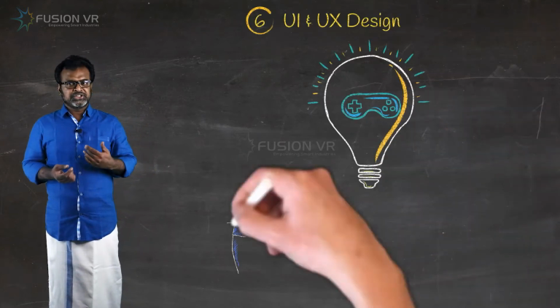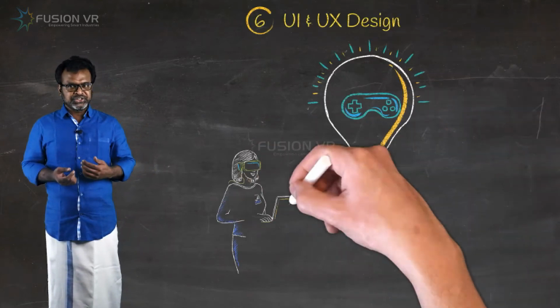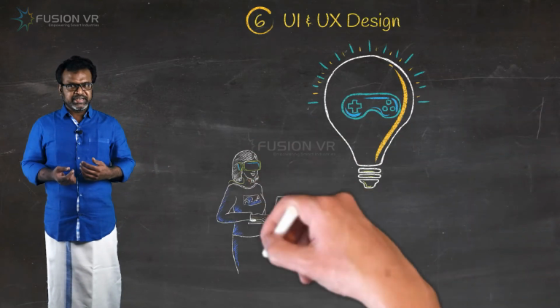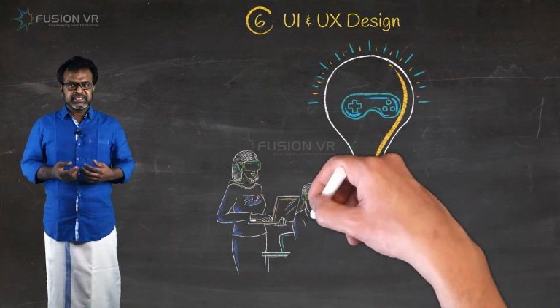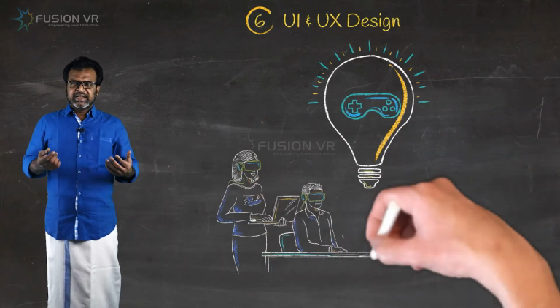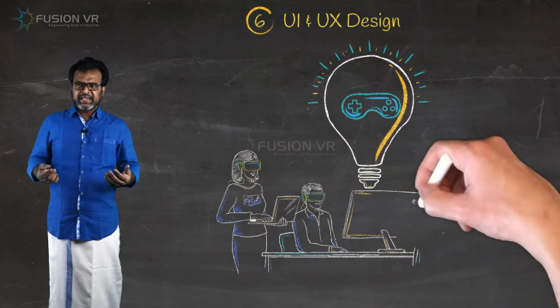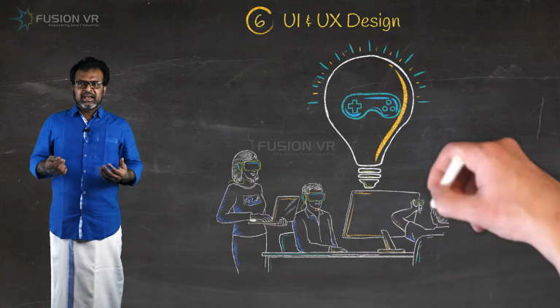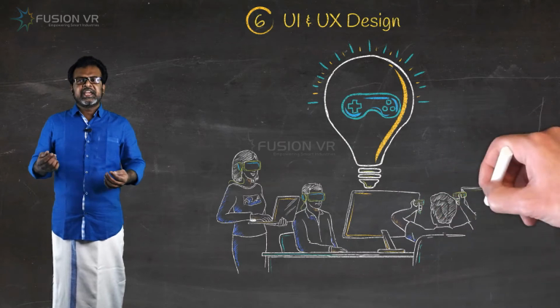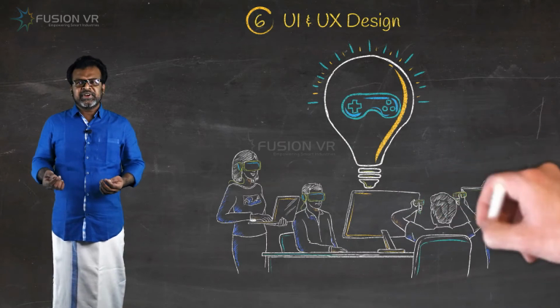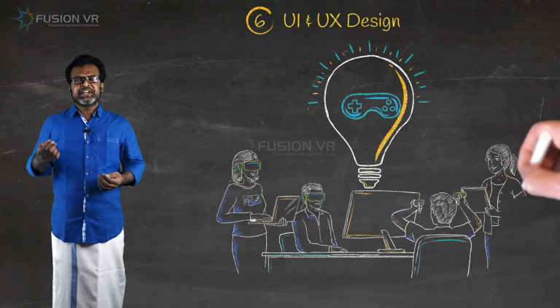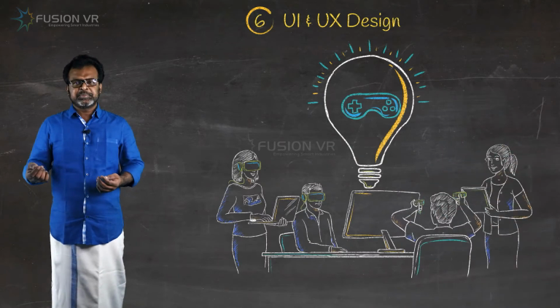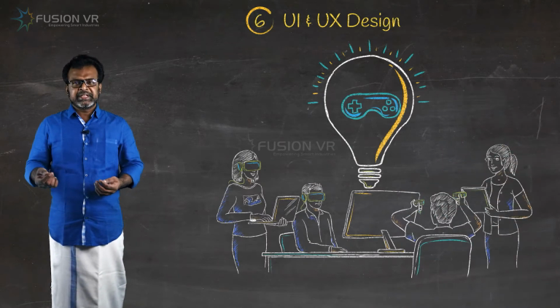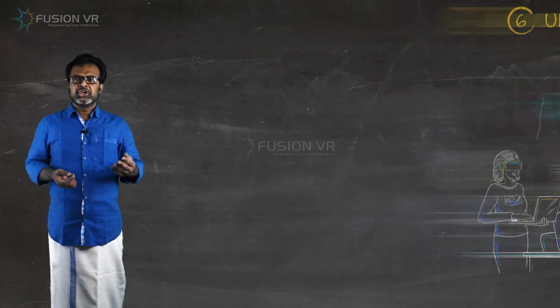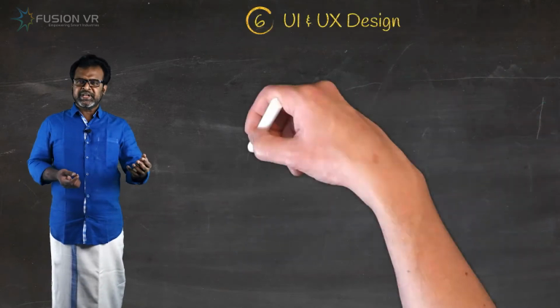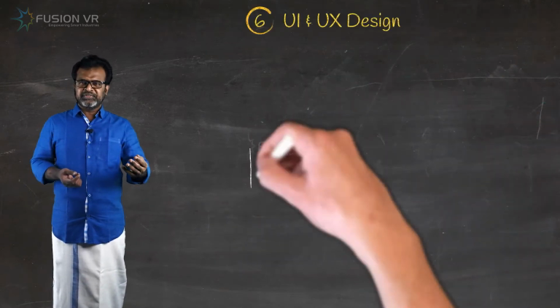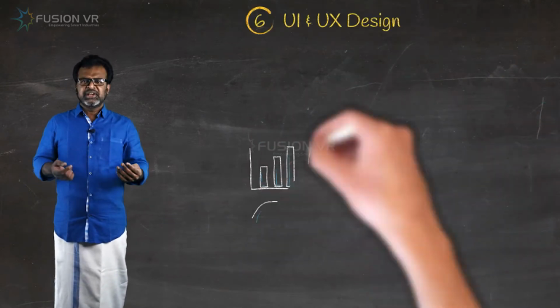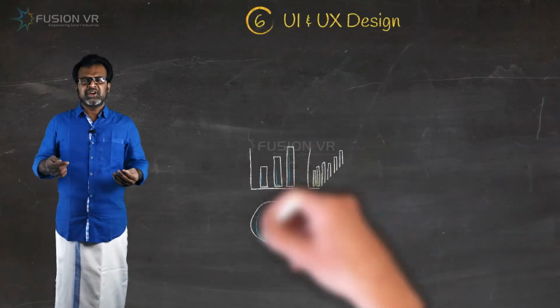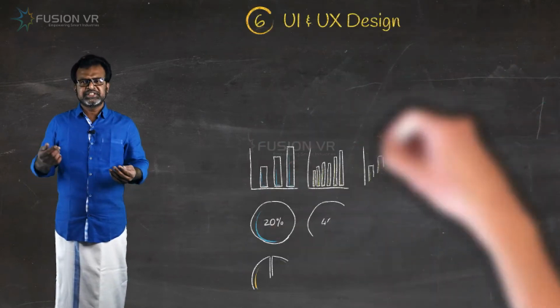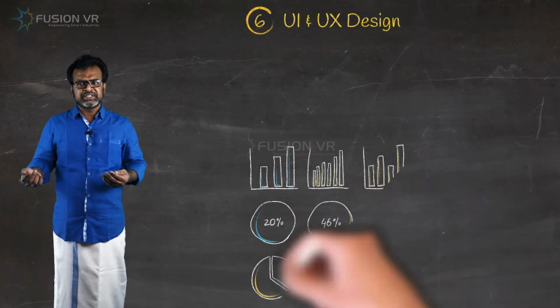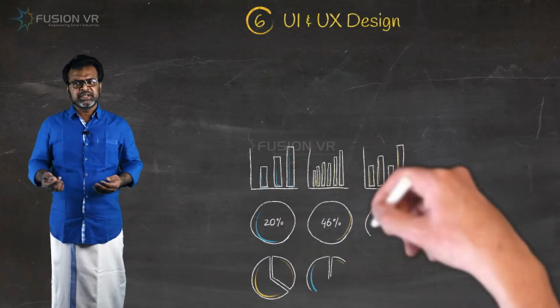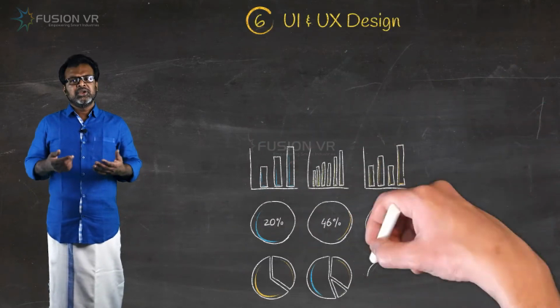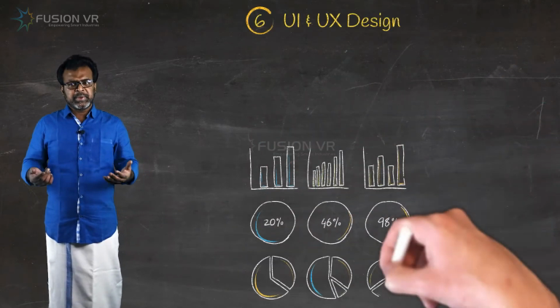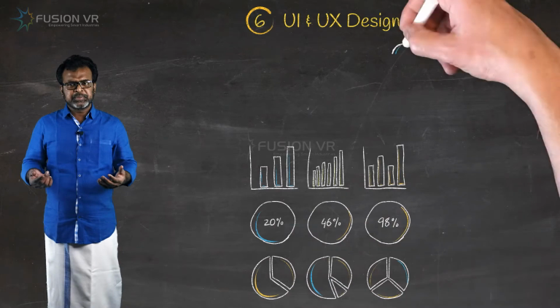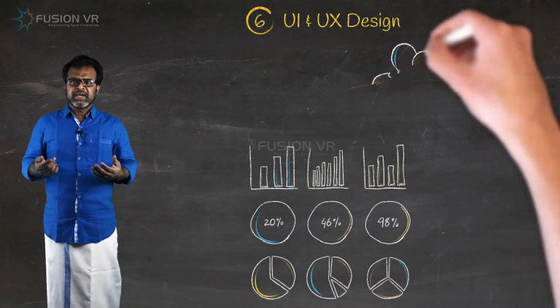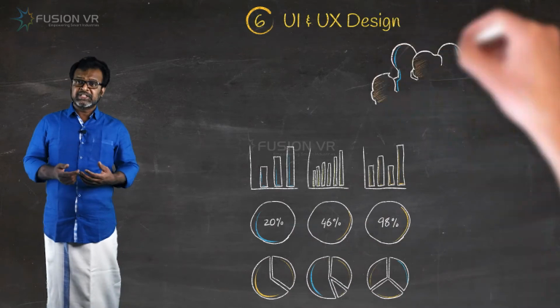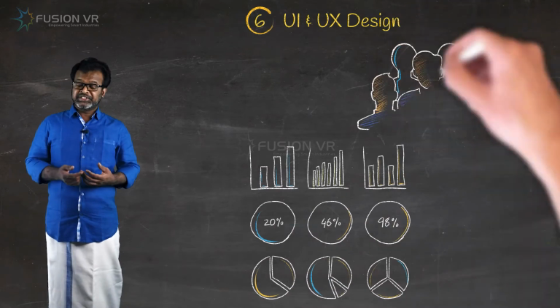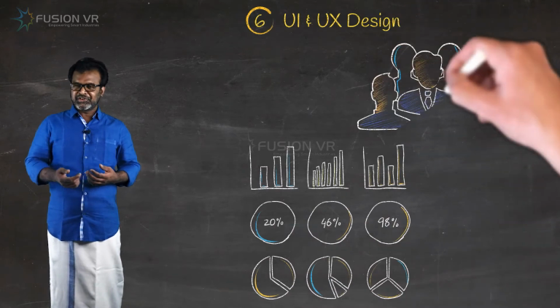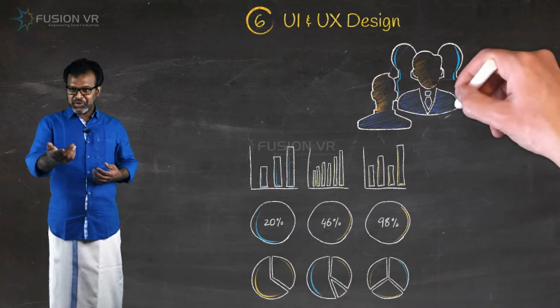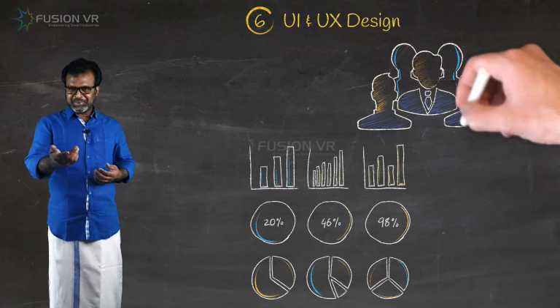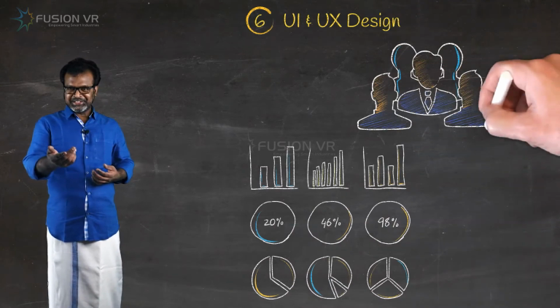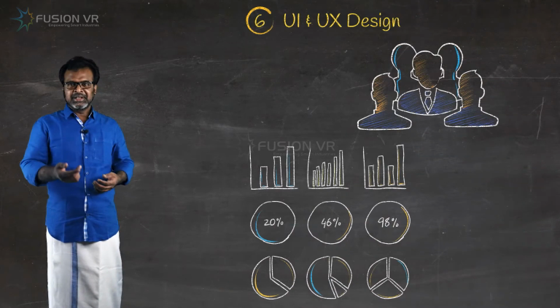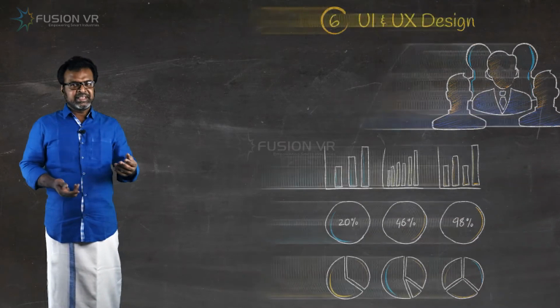Our solution architects design and gamify the training experience, user interface, evaluation logics, user management, and other features of your application.